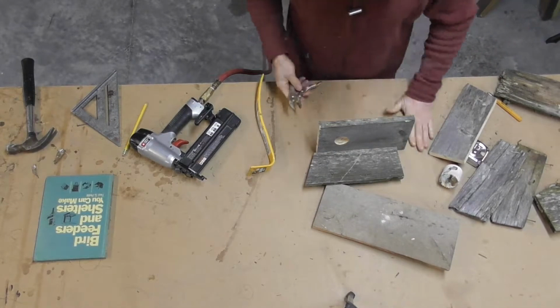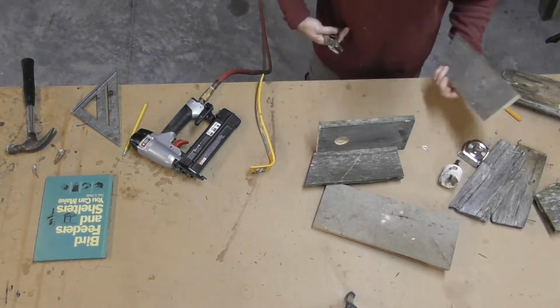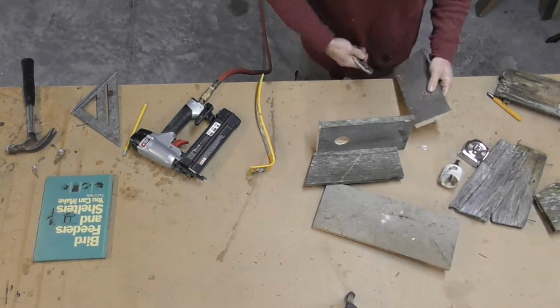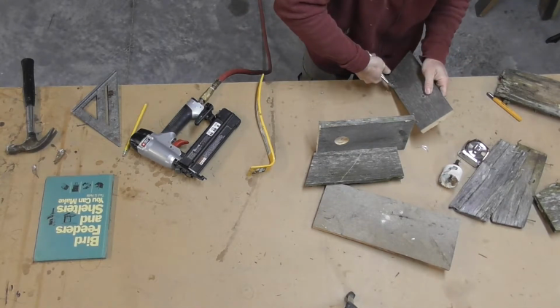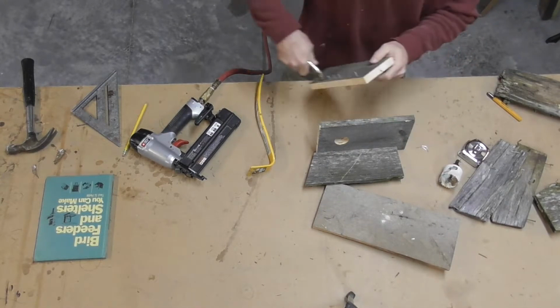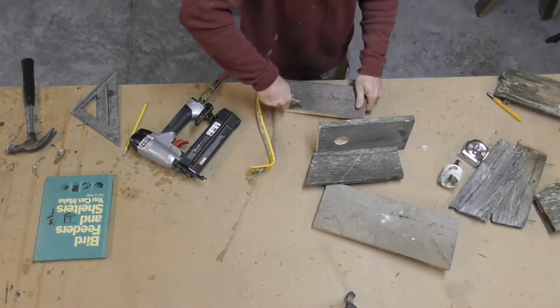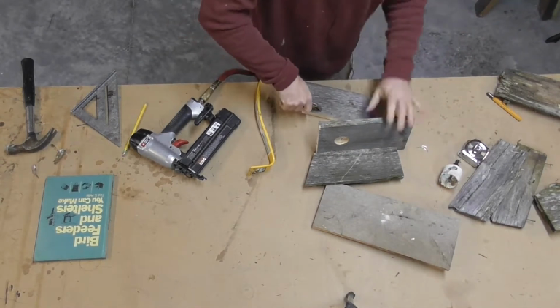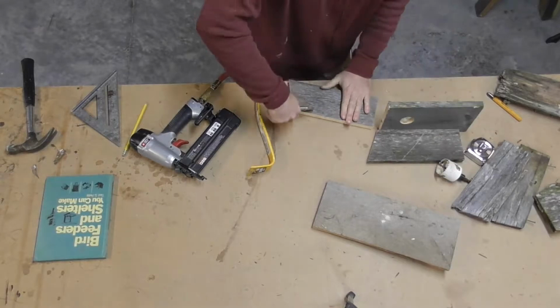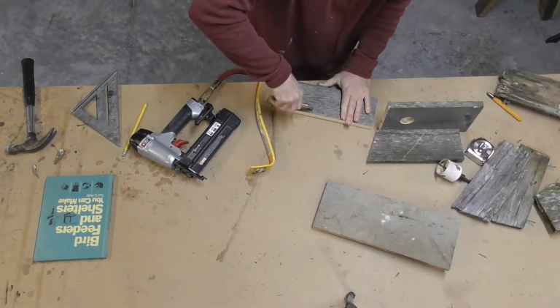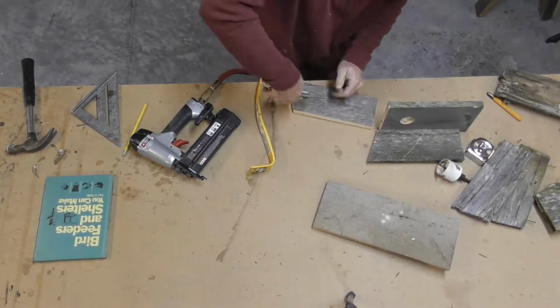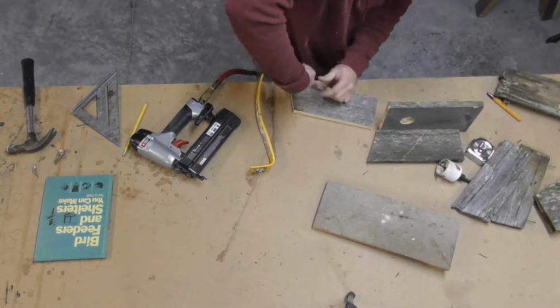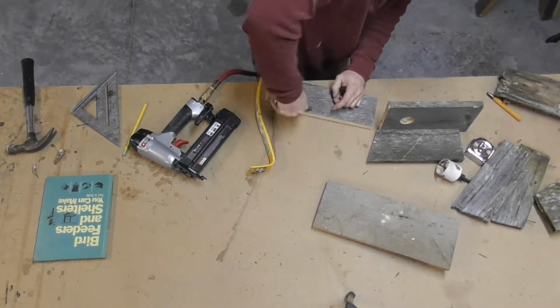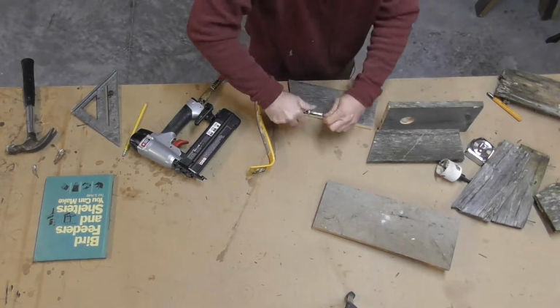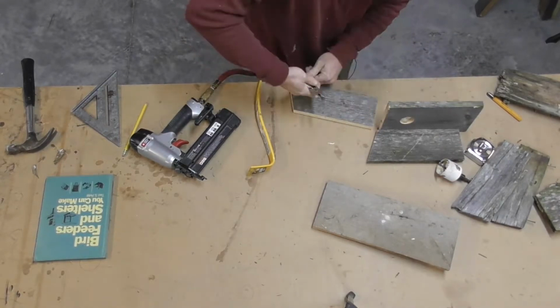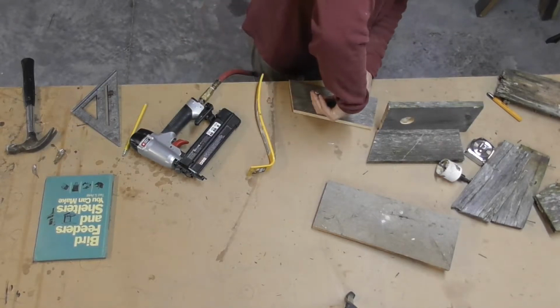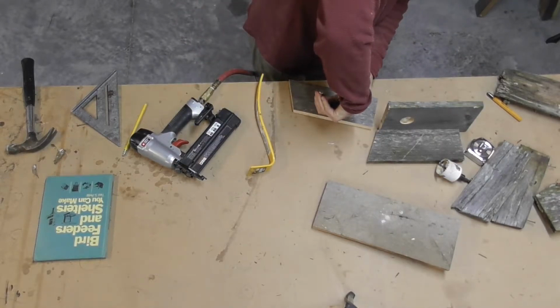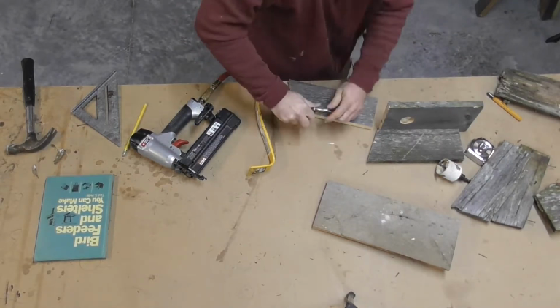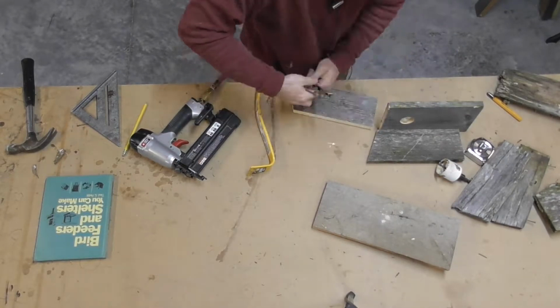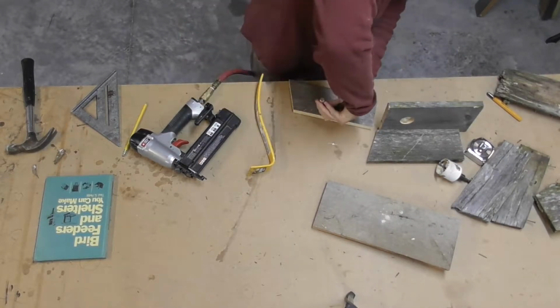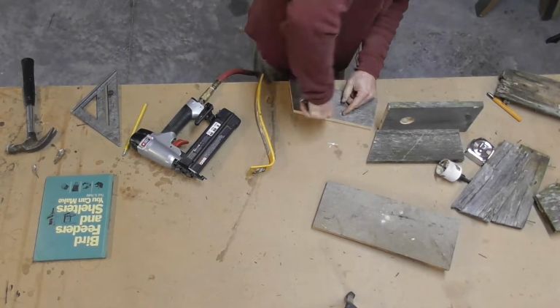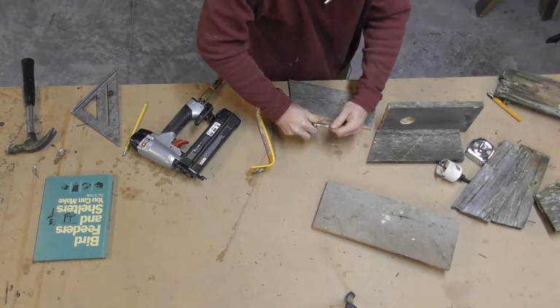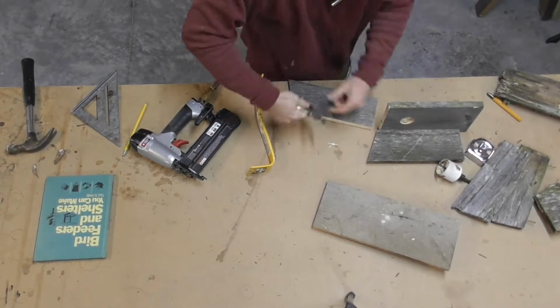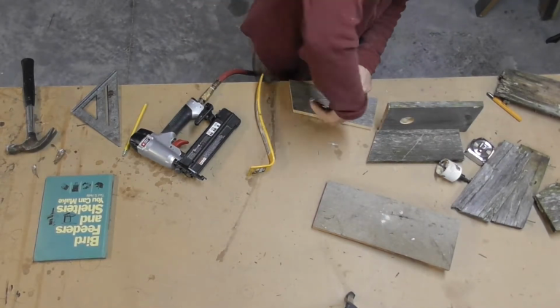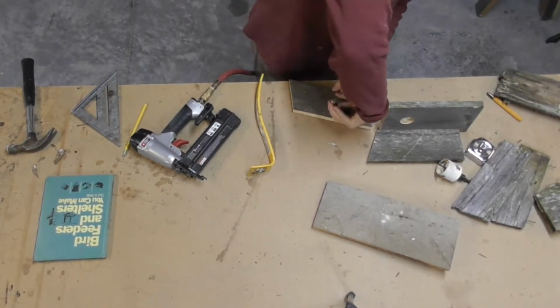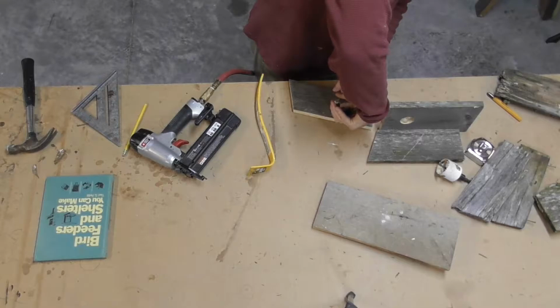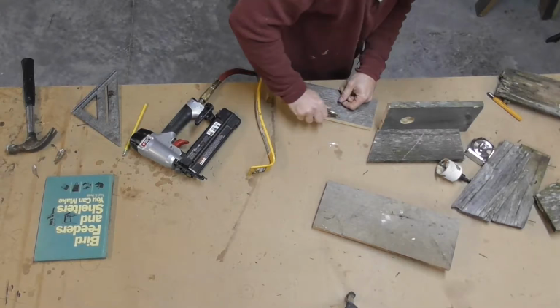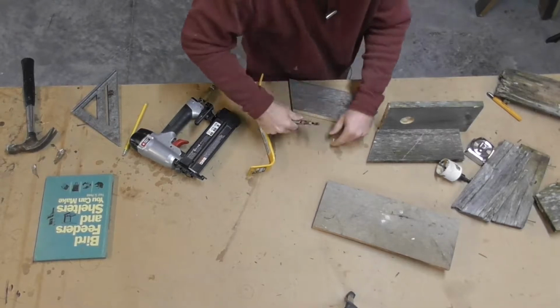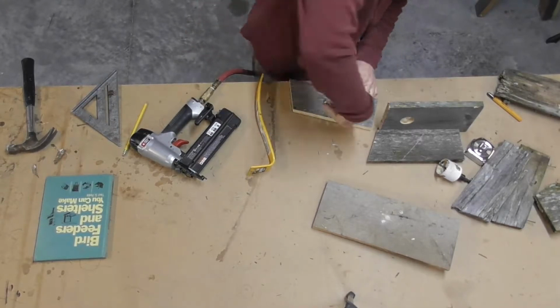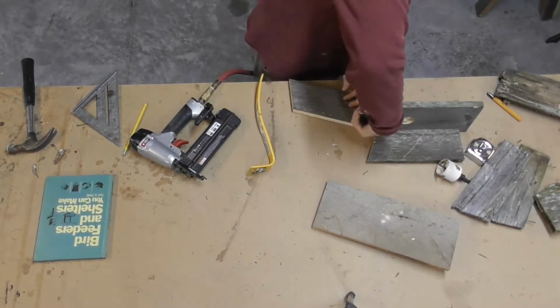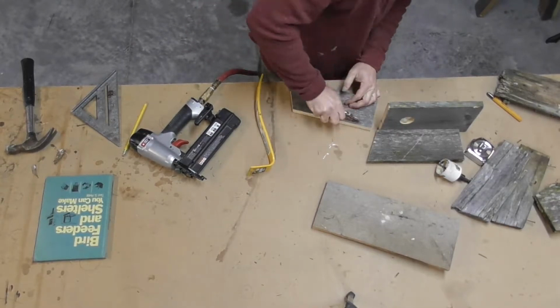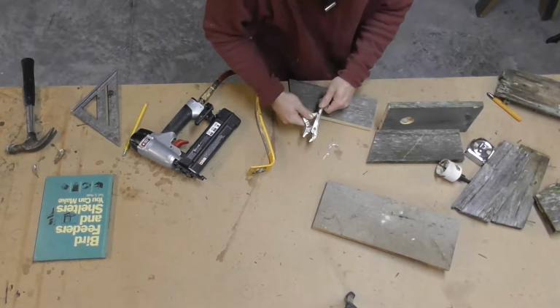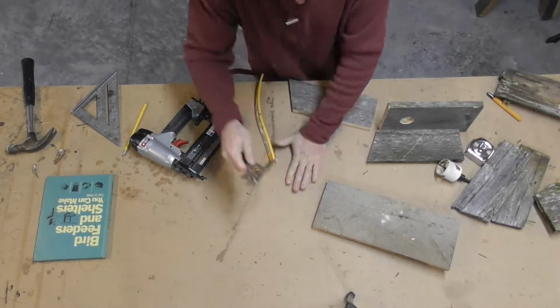So as you can see, I stapled the side on the wrong place. I had to pull that apart, take the brads out and redo it. No big deal.